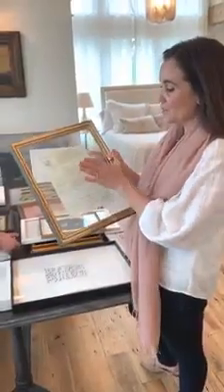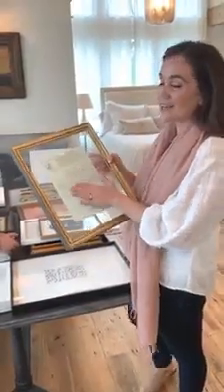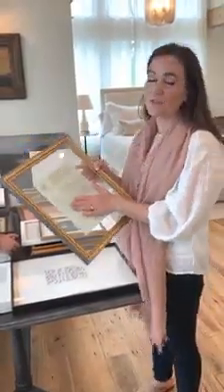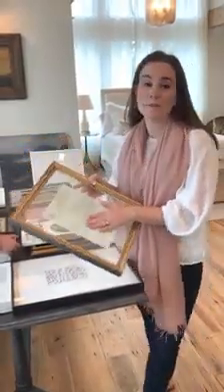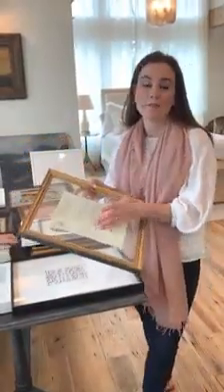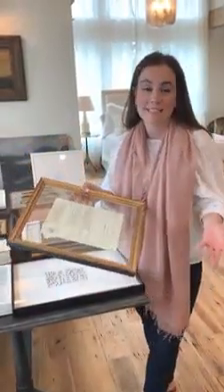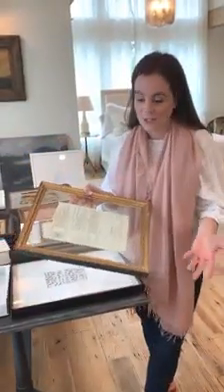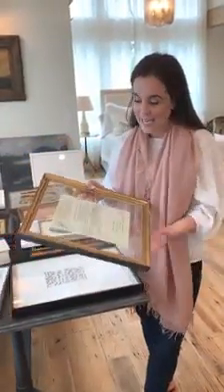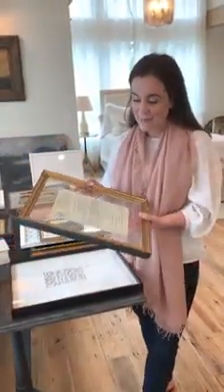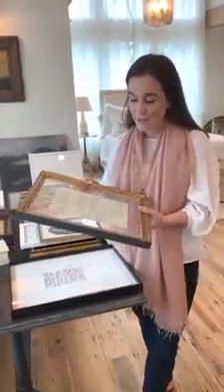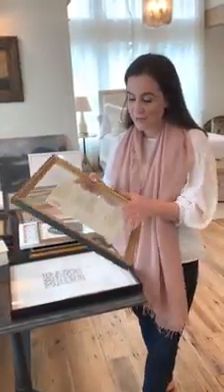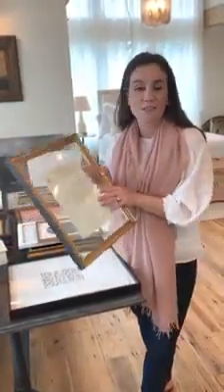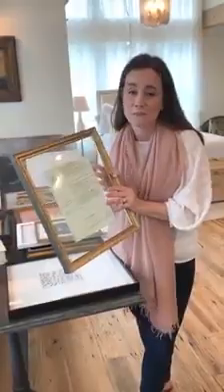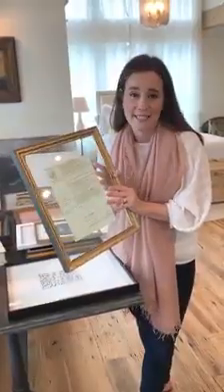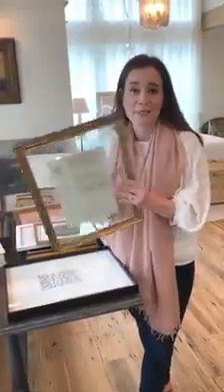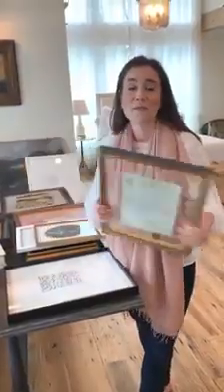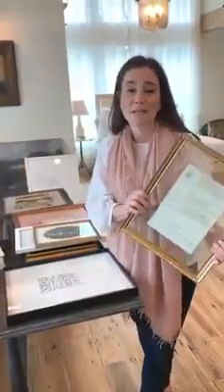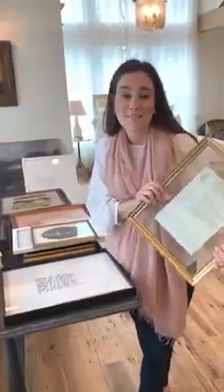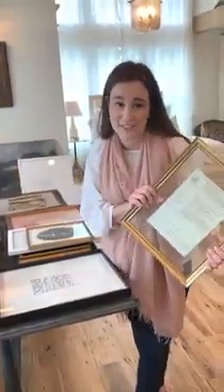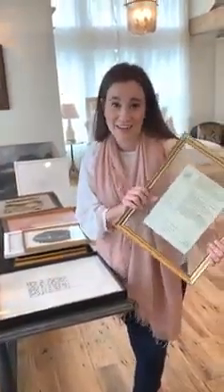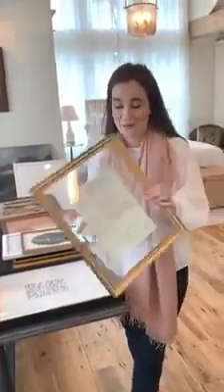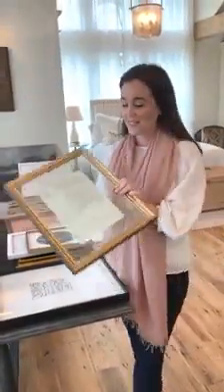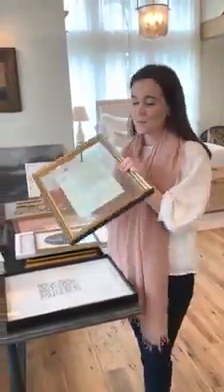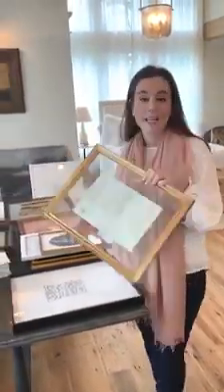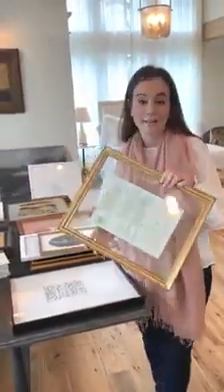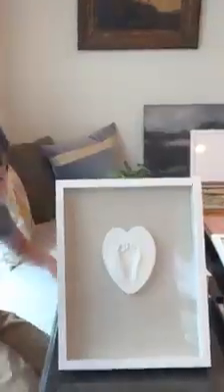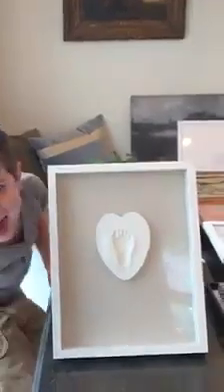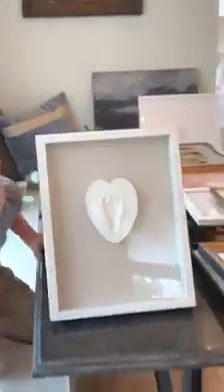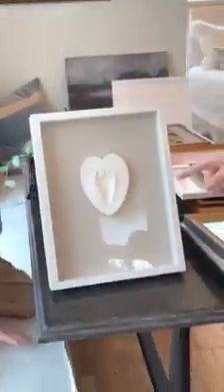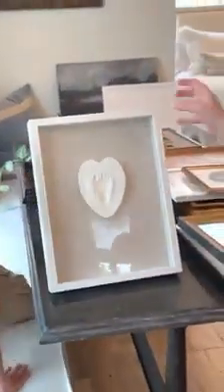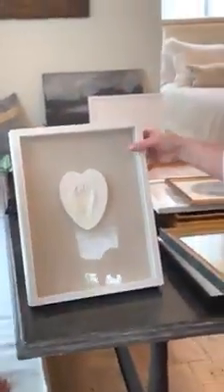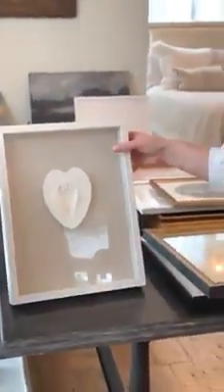Ideas of things you can float if you don't necessarily have a painting on hand: you can pull out your favorite page of your kids' book, it can be your favorite piece of sheet music, or it could be a love letter that you got way back when. So be creative.